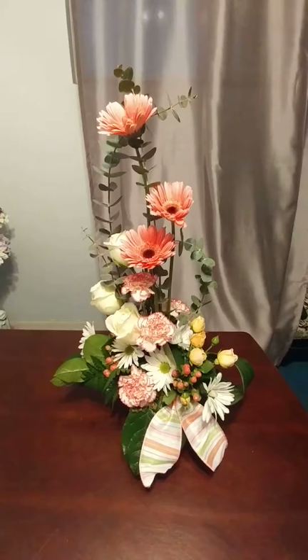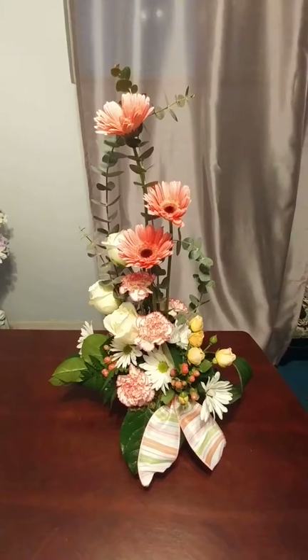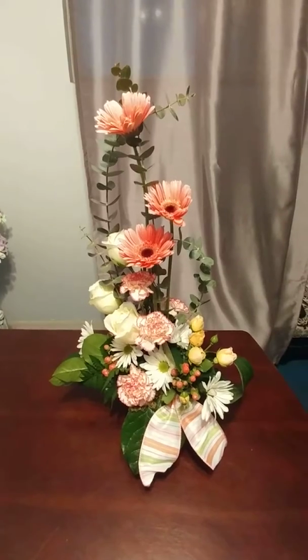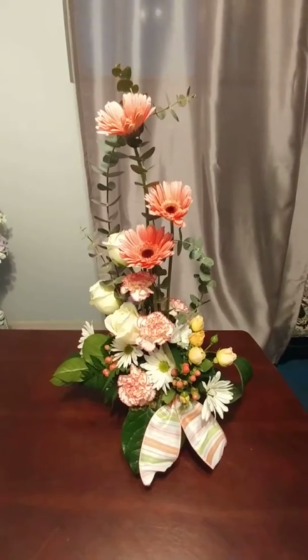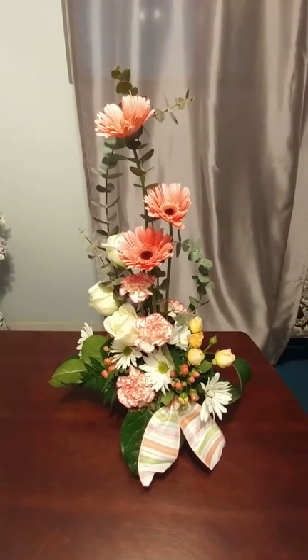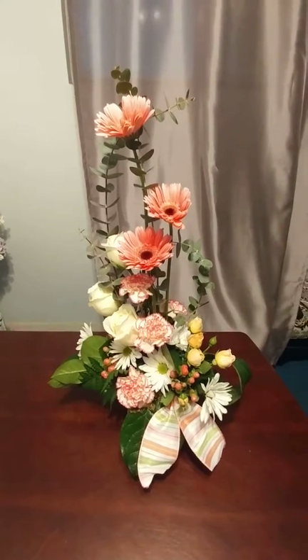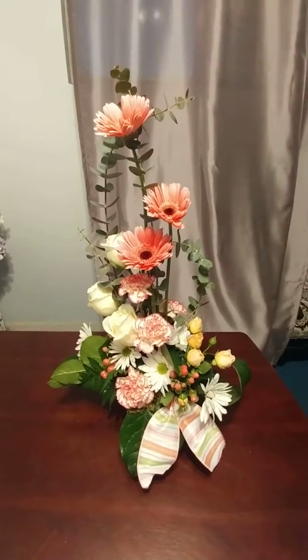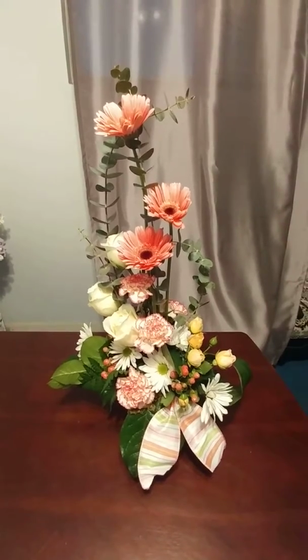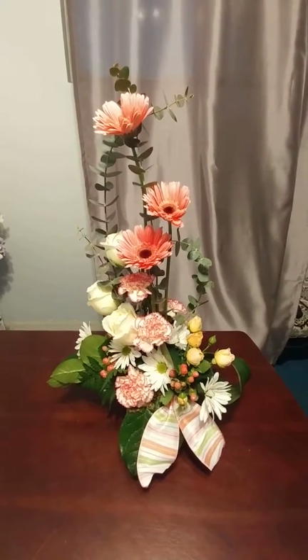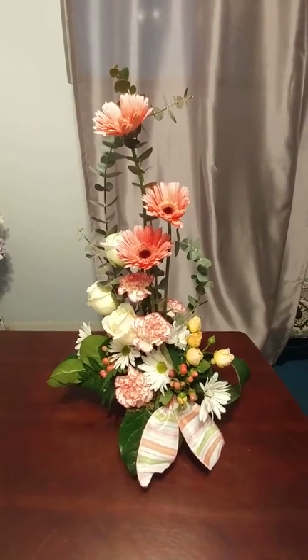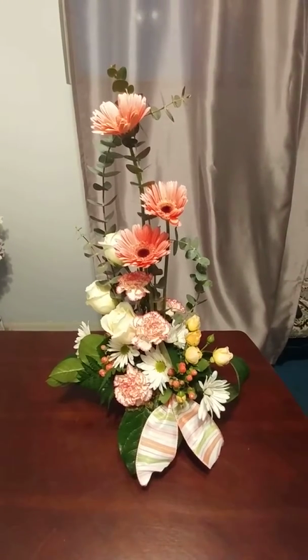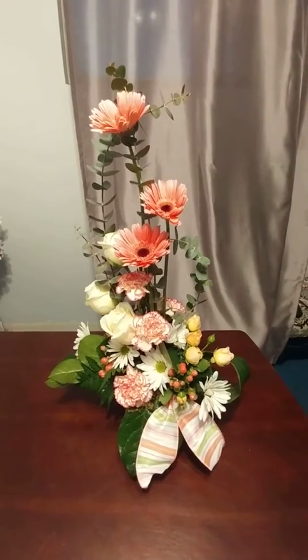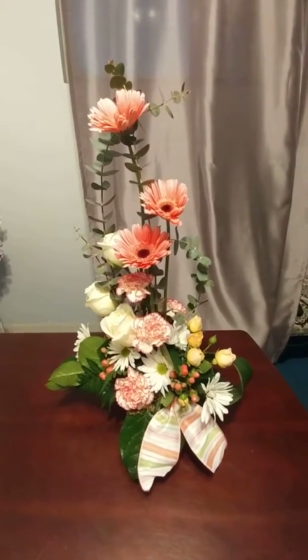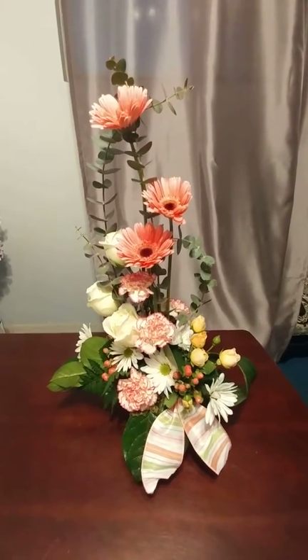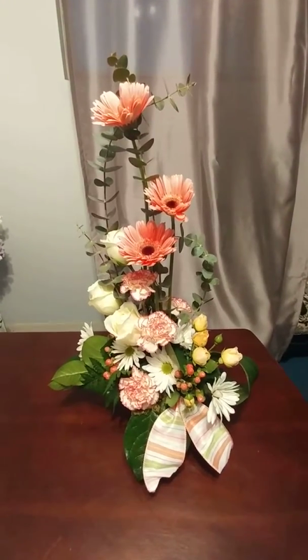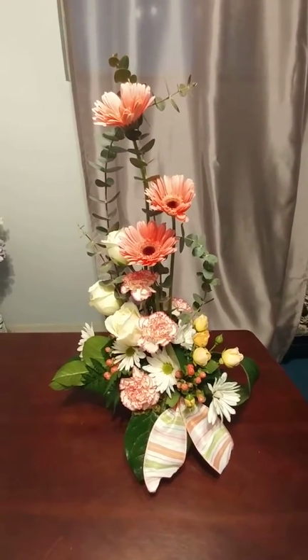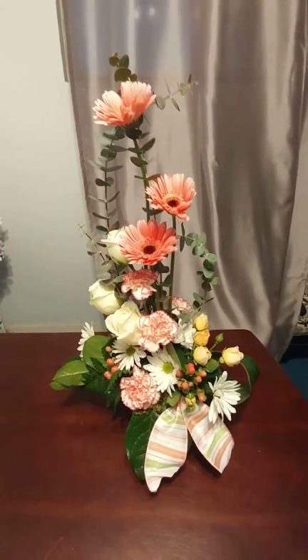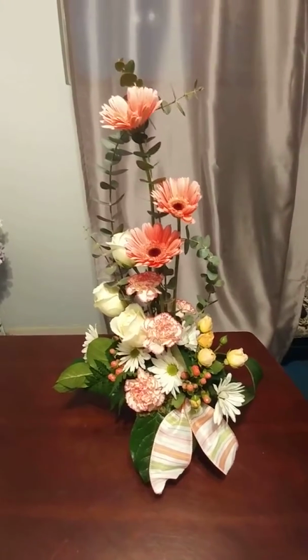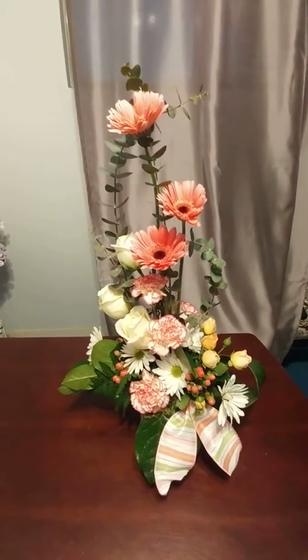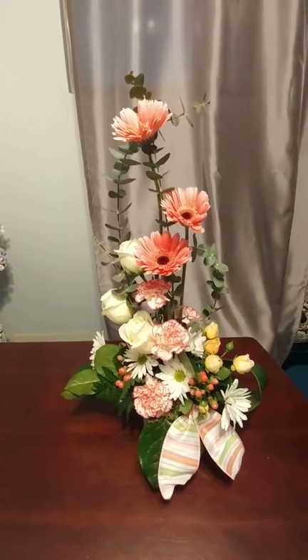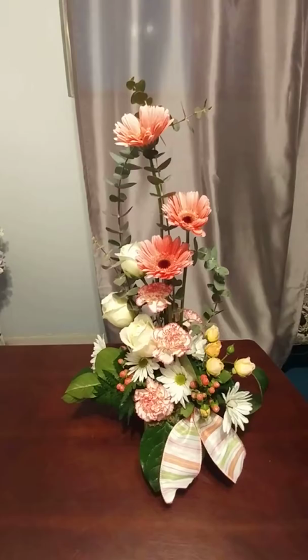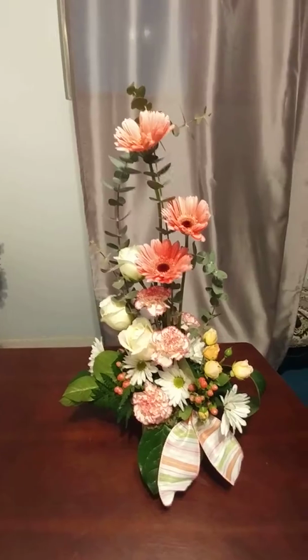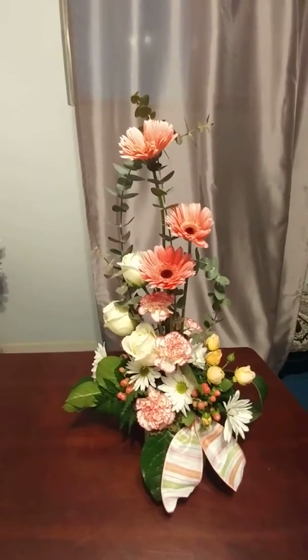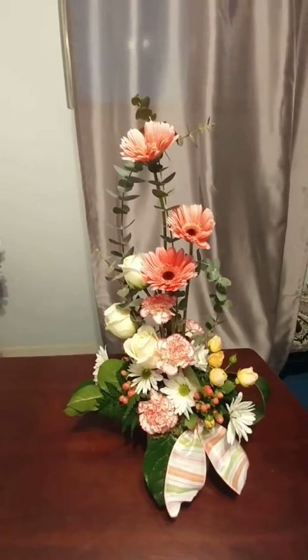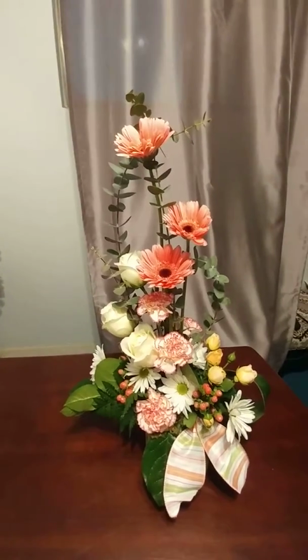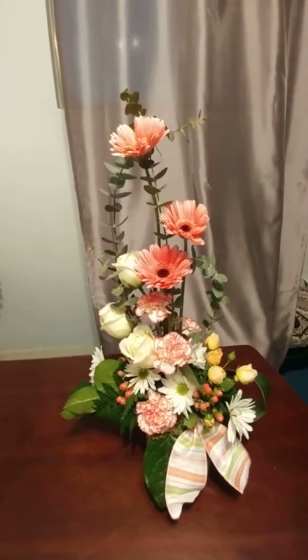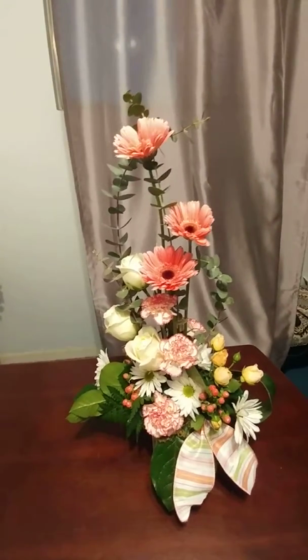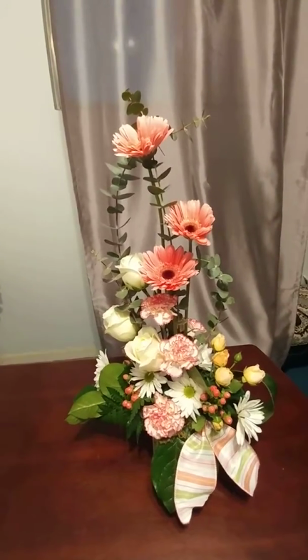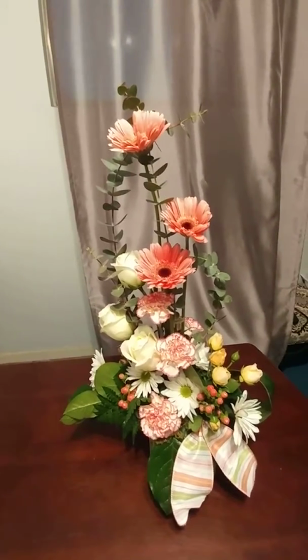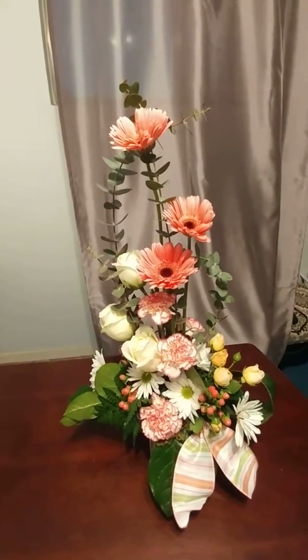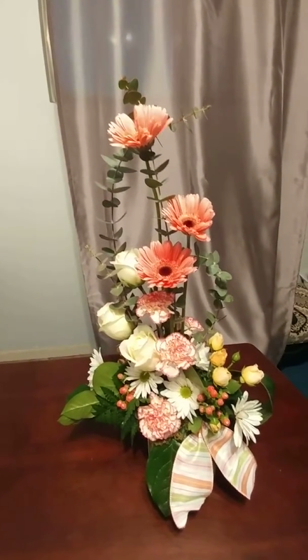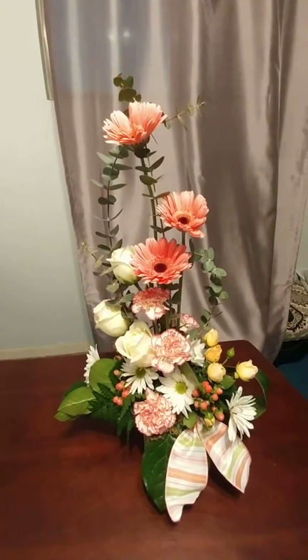Hi everybody, this is Lisa, your friendly florist here. I wanted to show you something fun I just did. The colors look a little off — I apologize for the lighting.